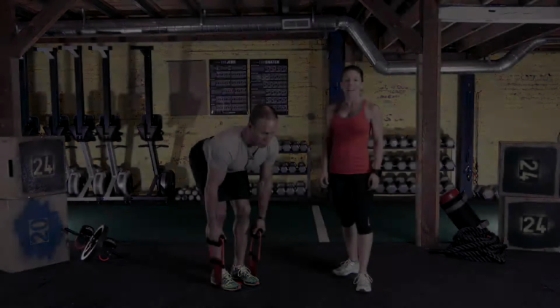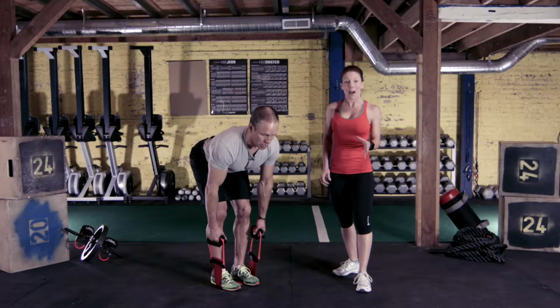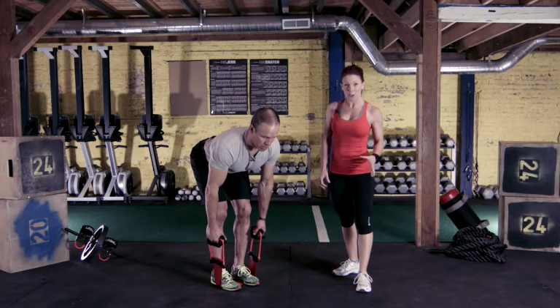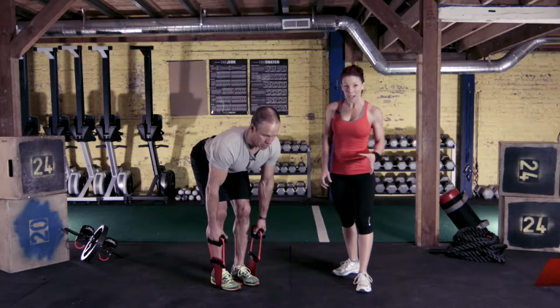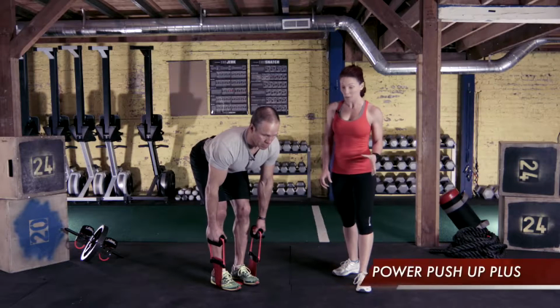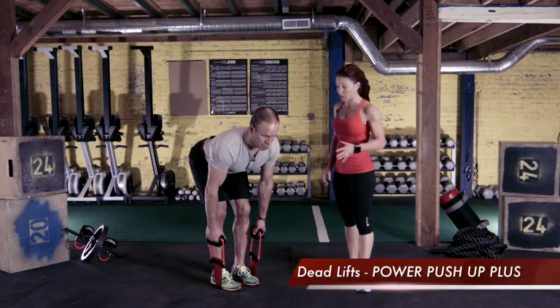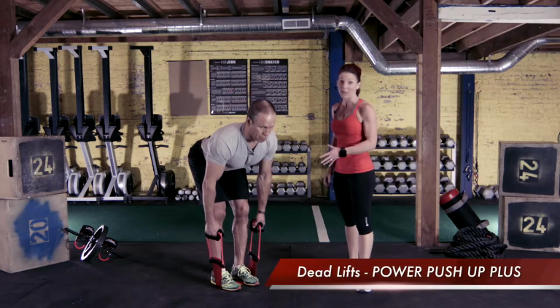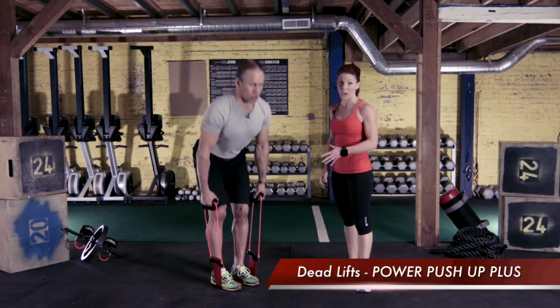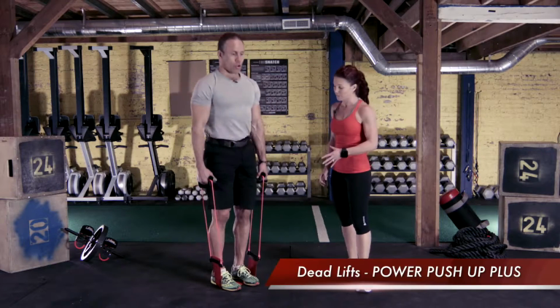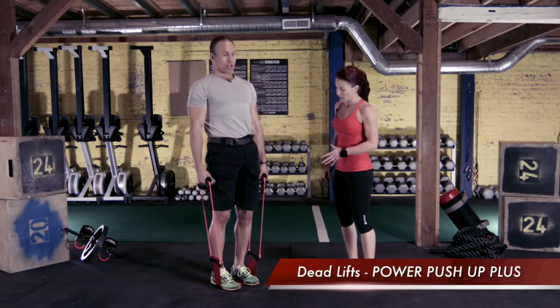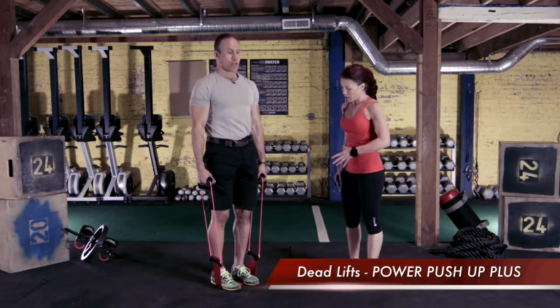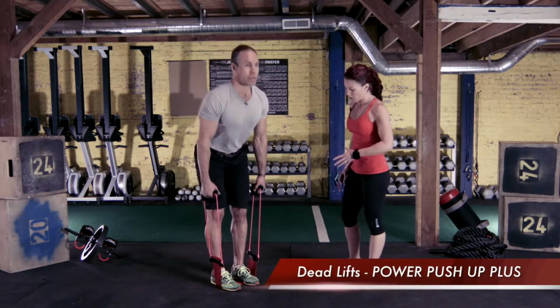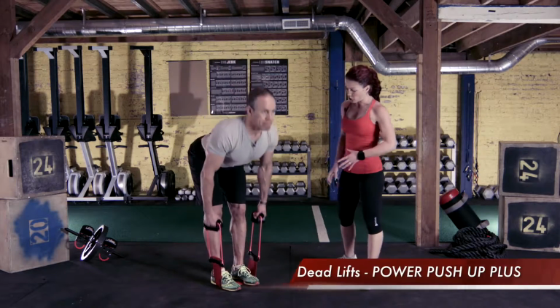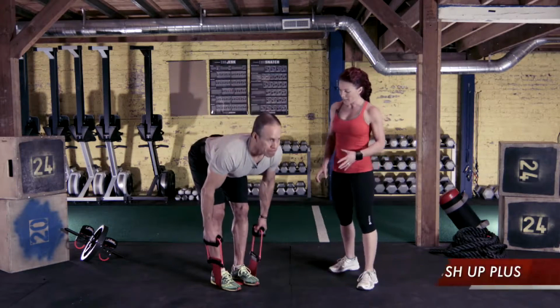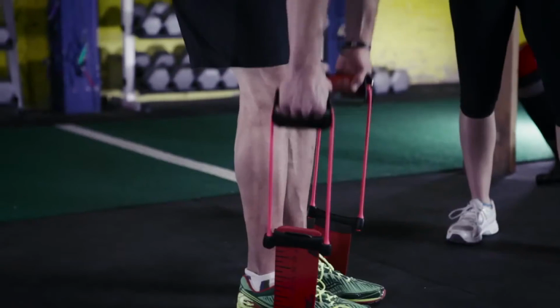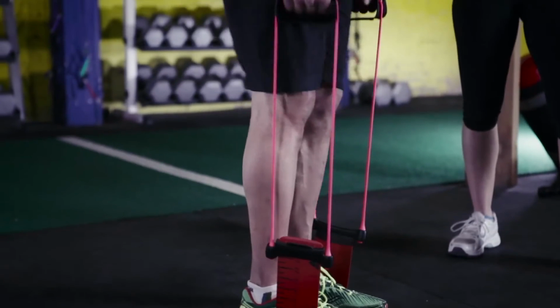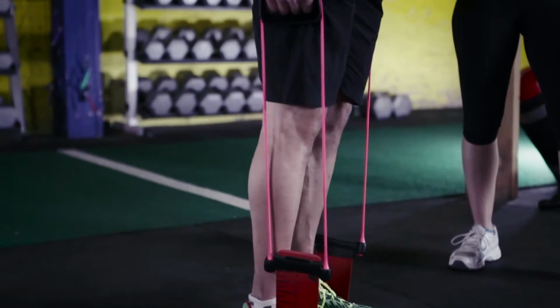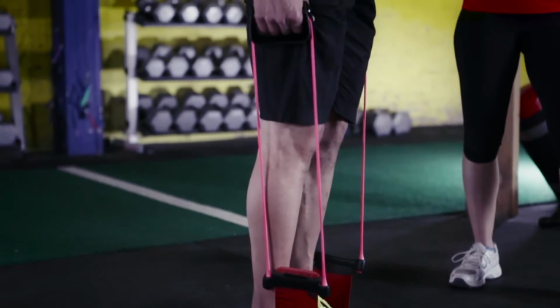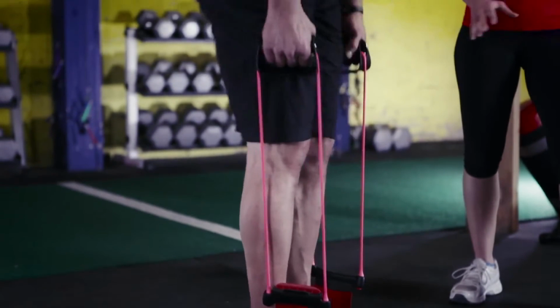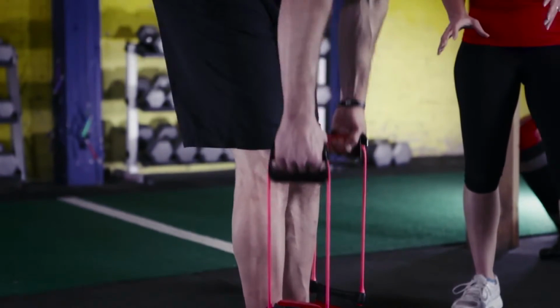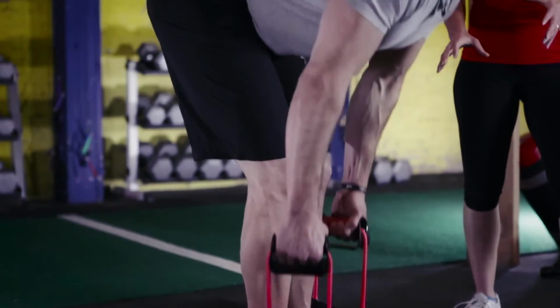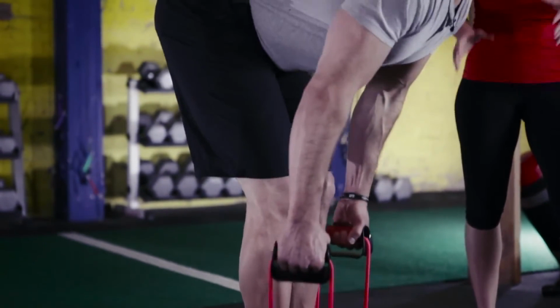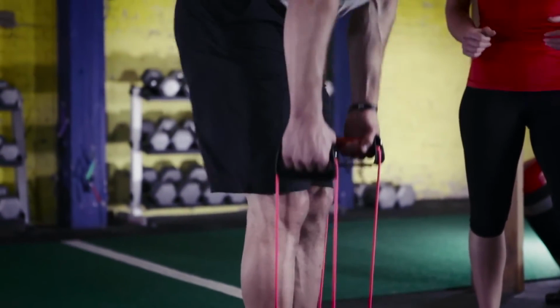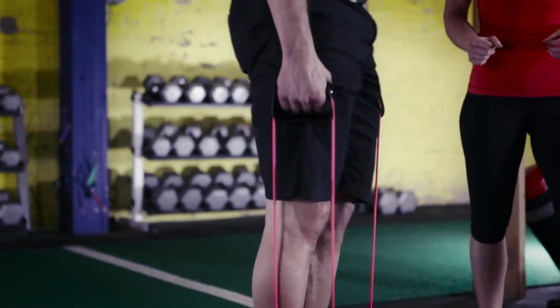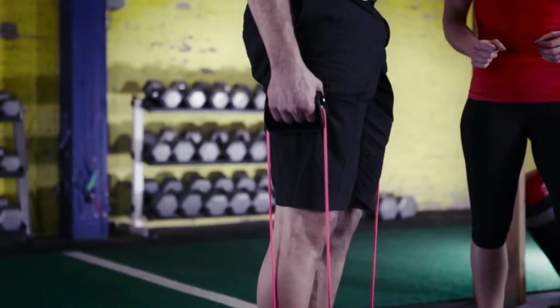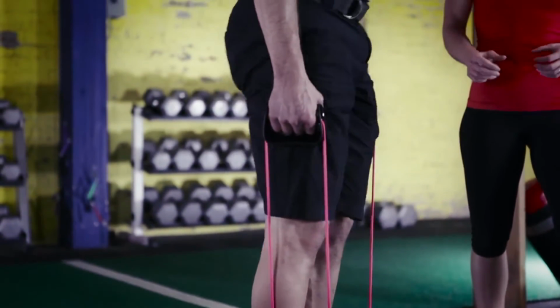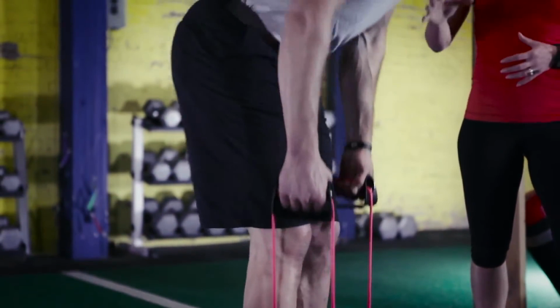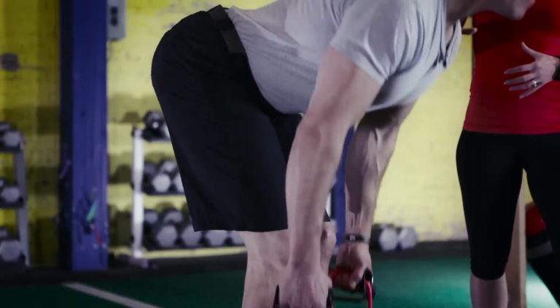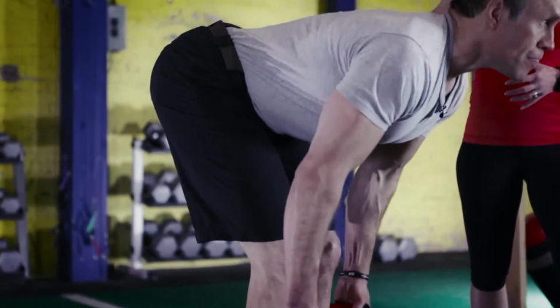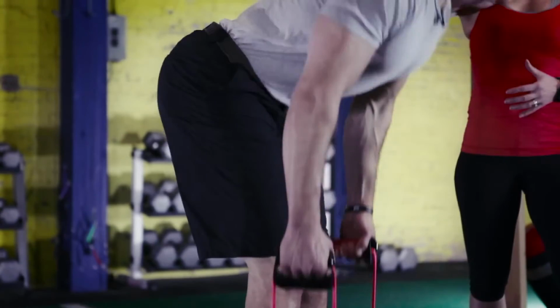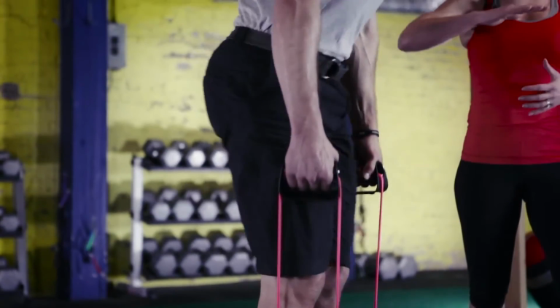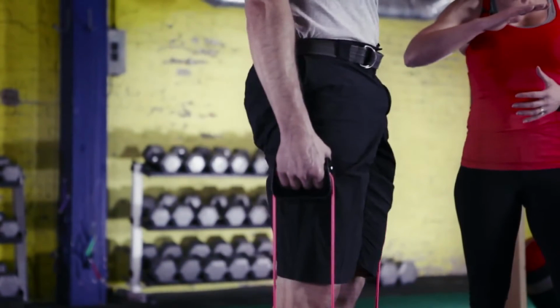The Power Push-Up Plus can be used for deadlifts as well. Notice that John has his hands on the handles, the strap between the feet, about hip distance apart, bracing through the core to create a nice flat back.